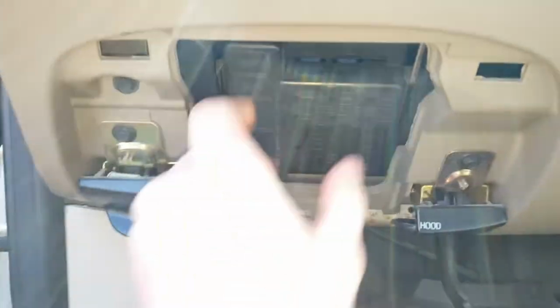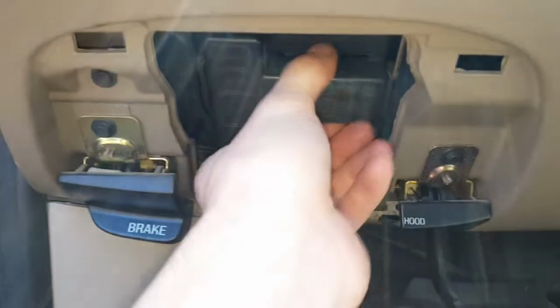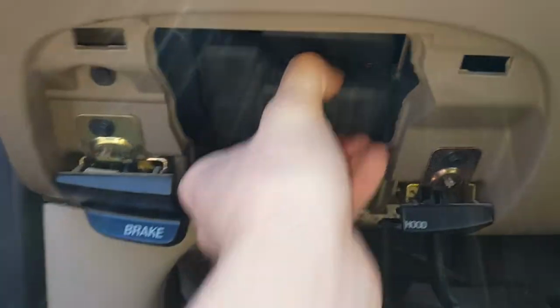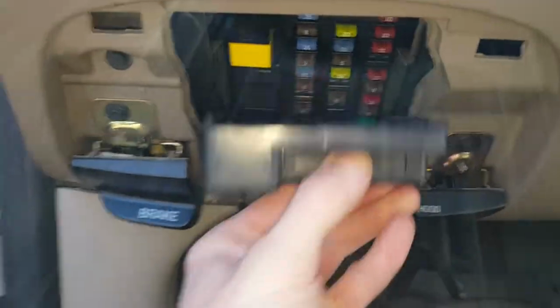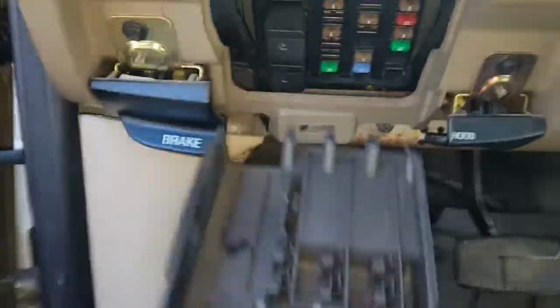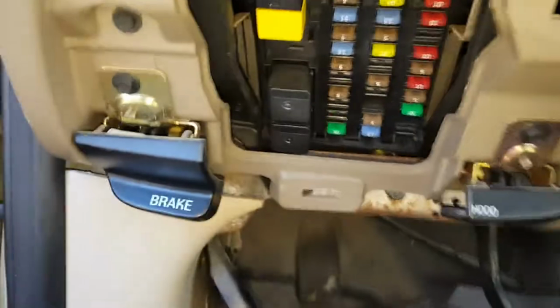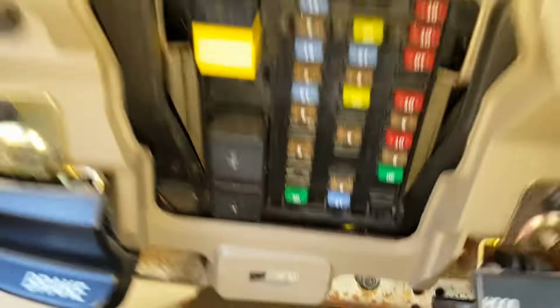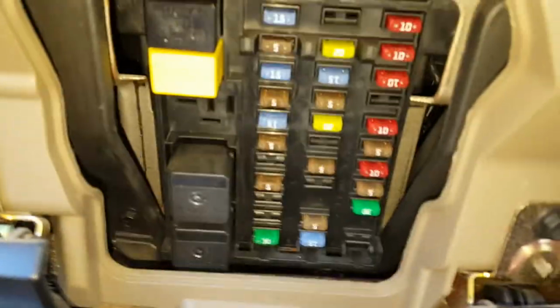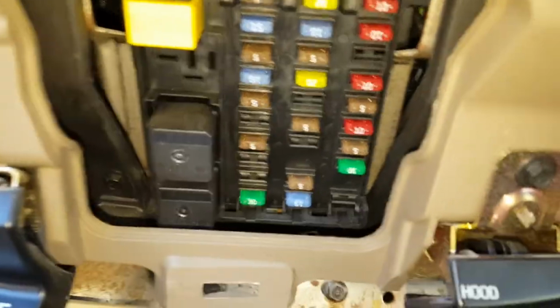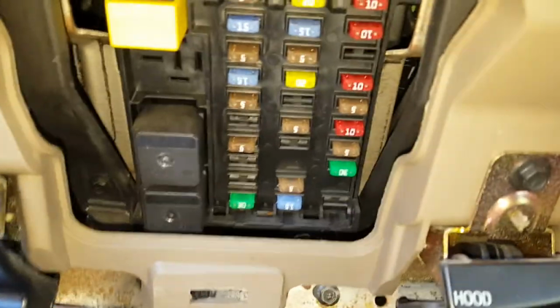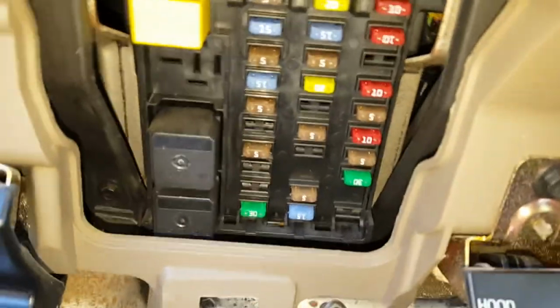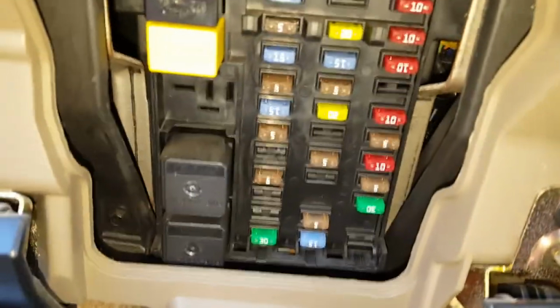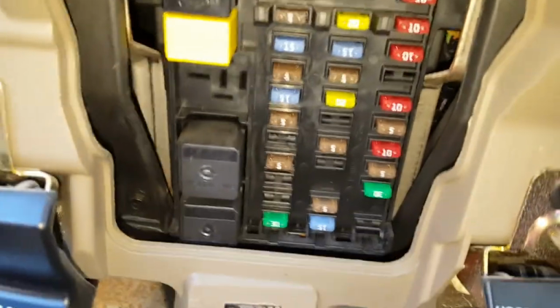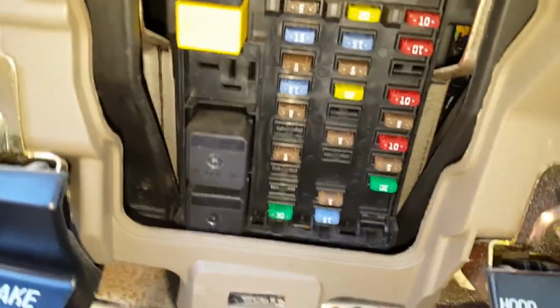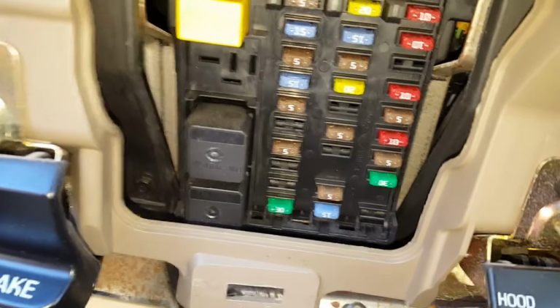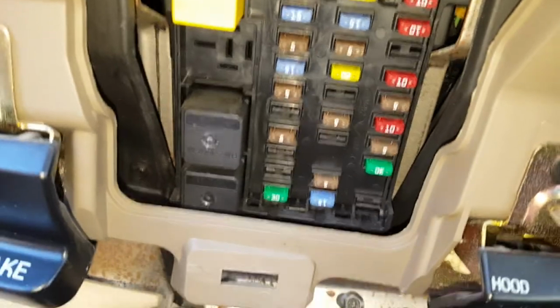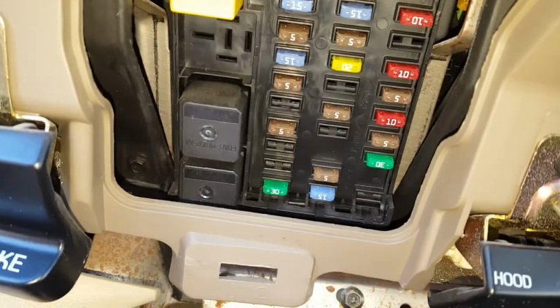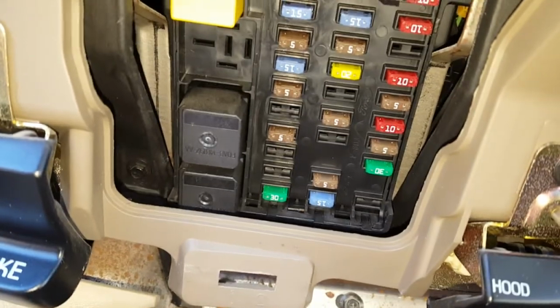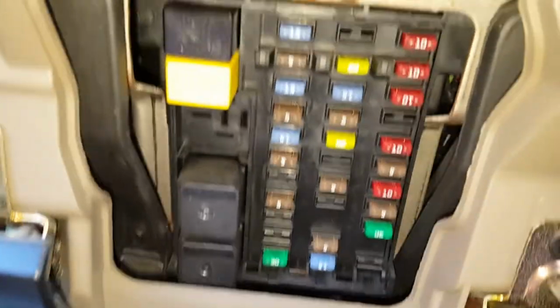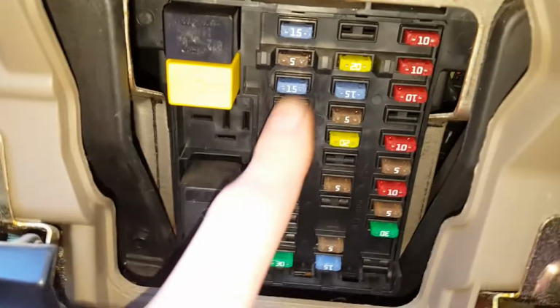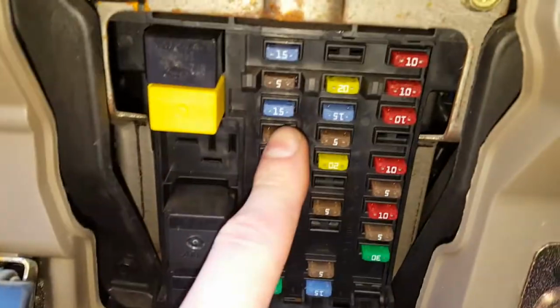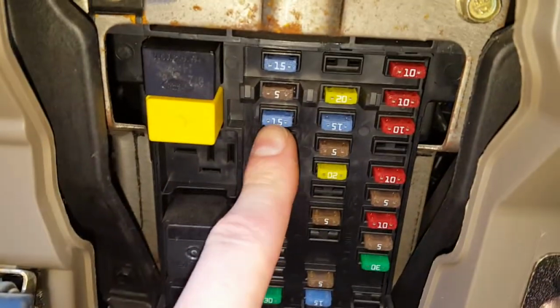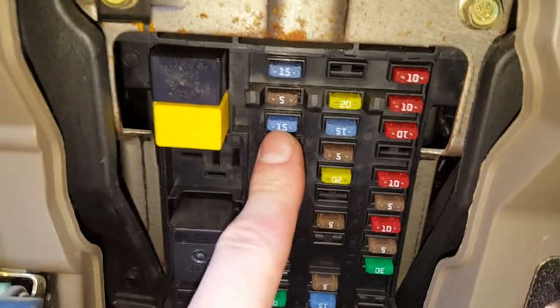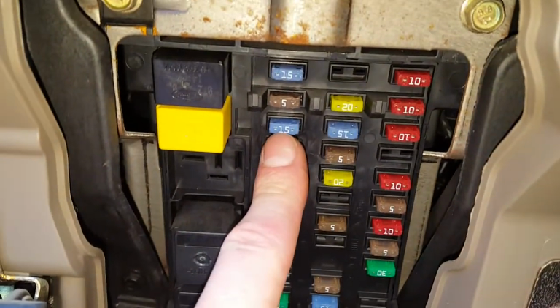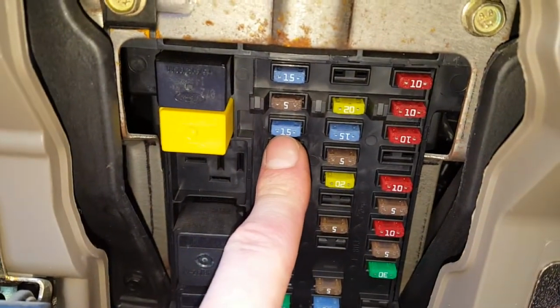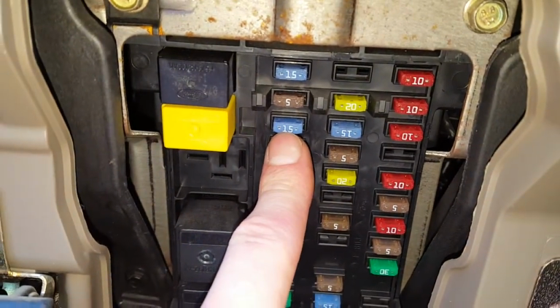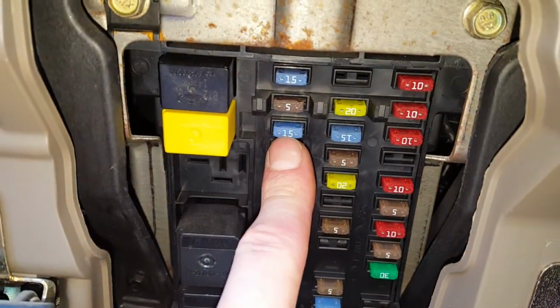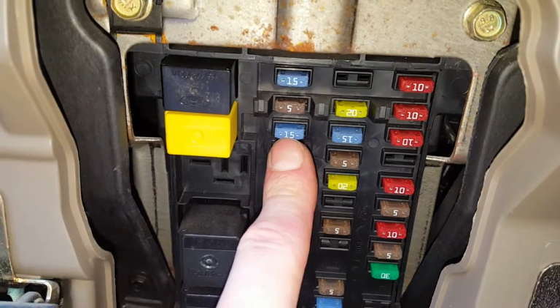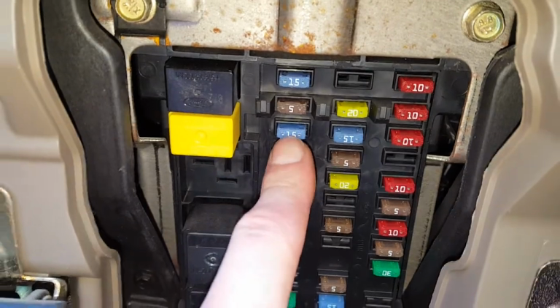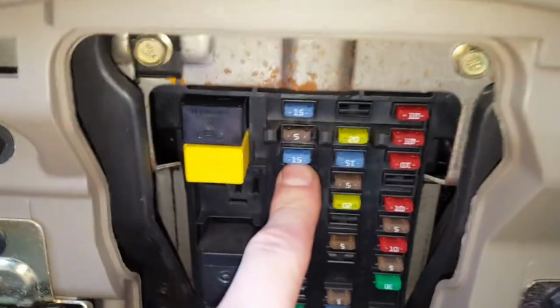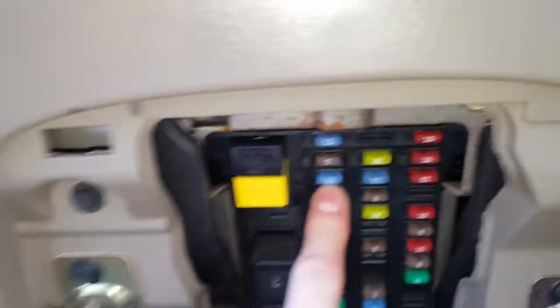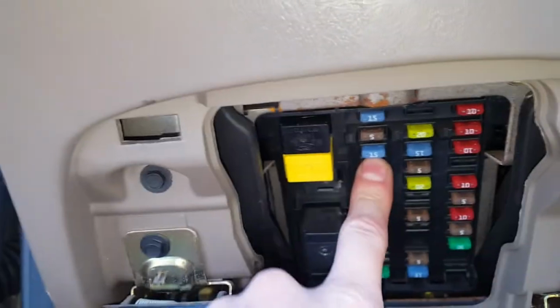You access it through here, and it's the number three fuse, which is a 15 amp fuse located right here. 15 amp fuse right there.